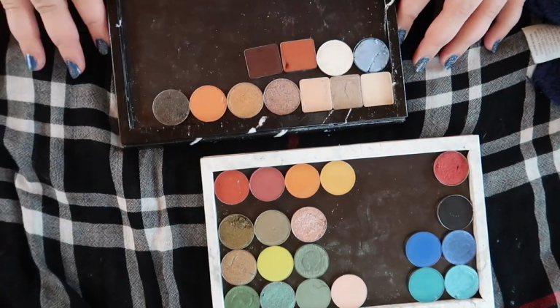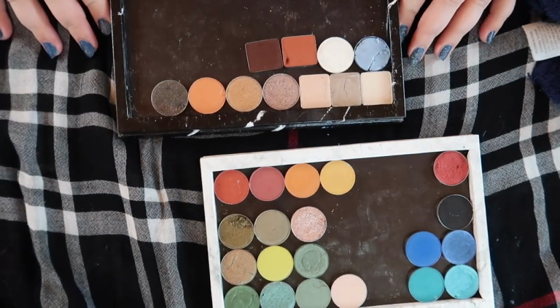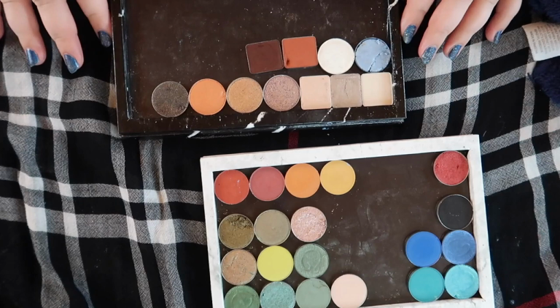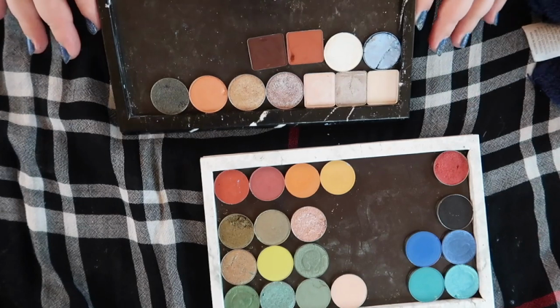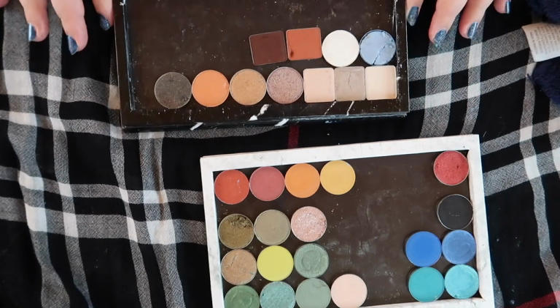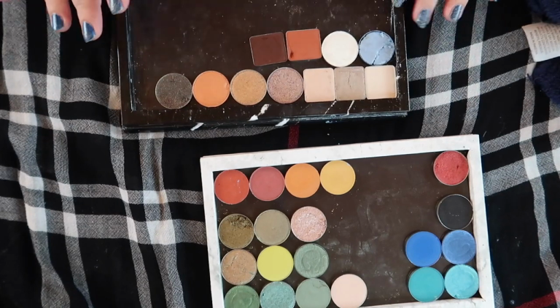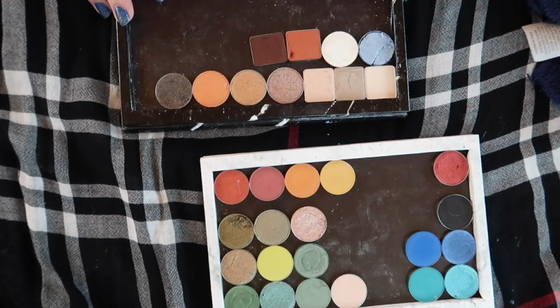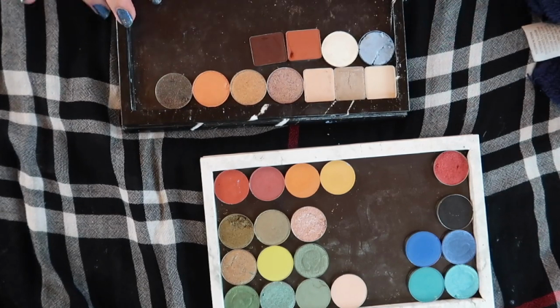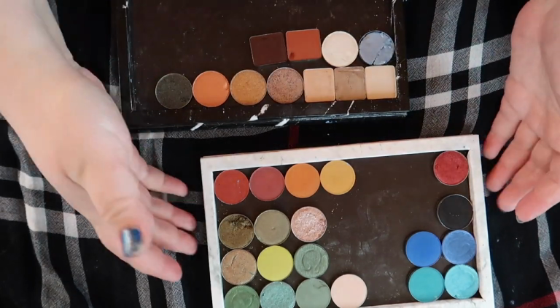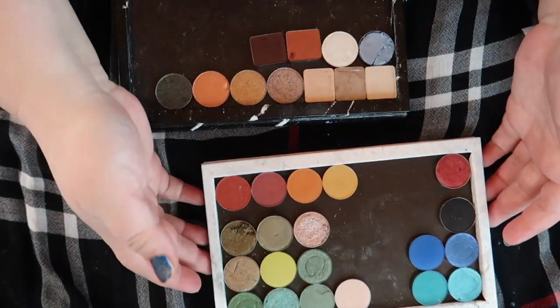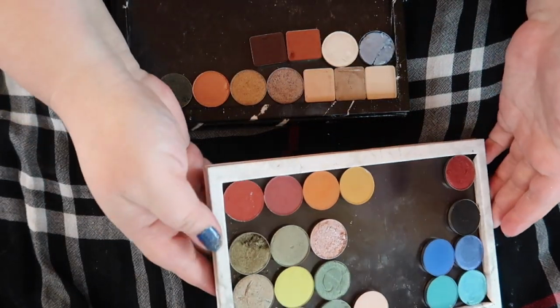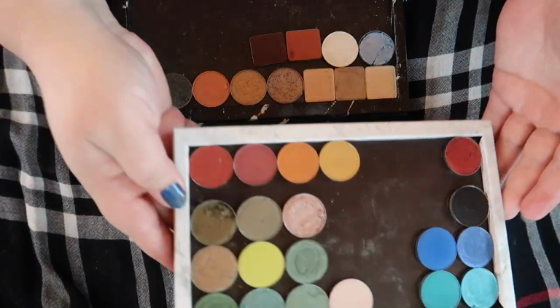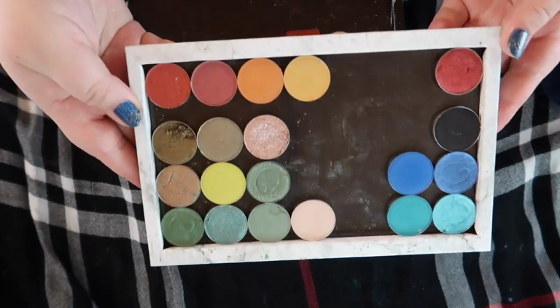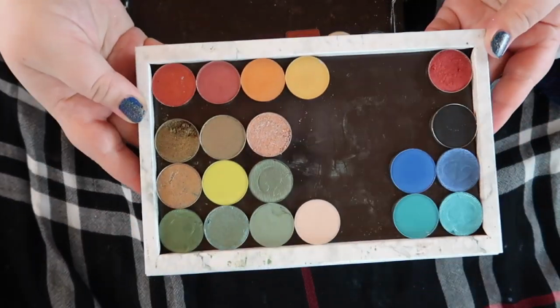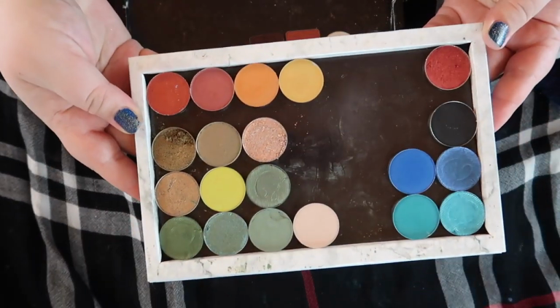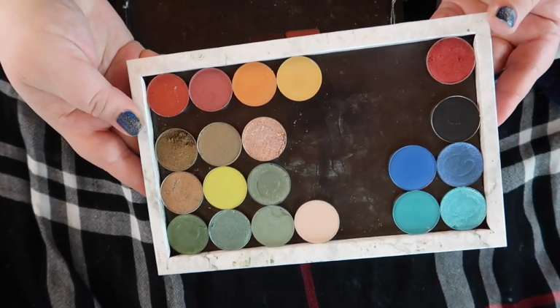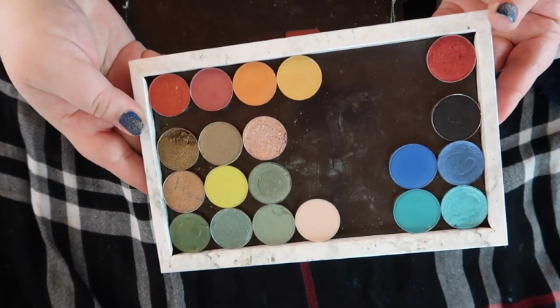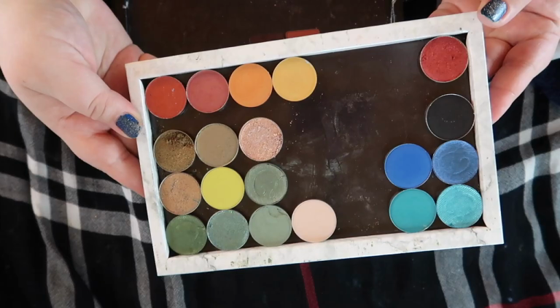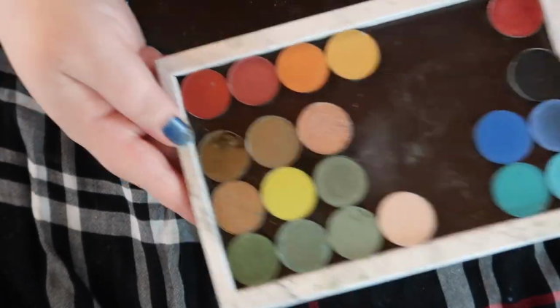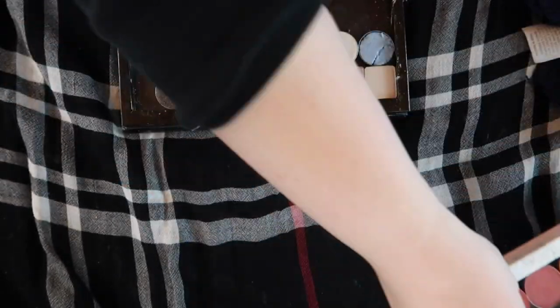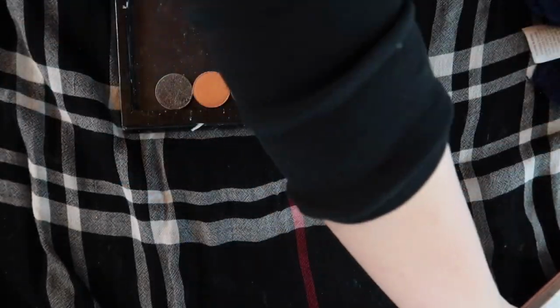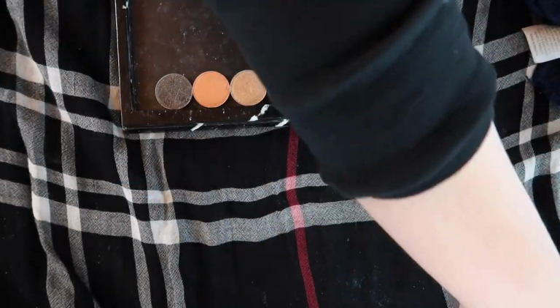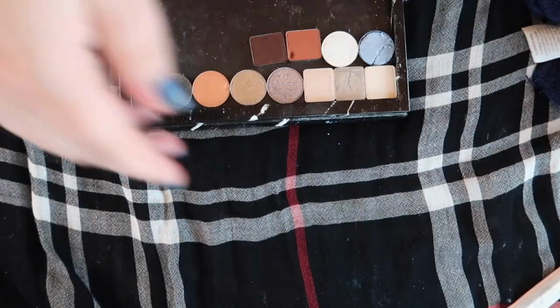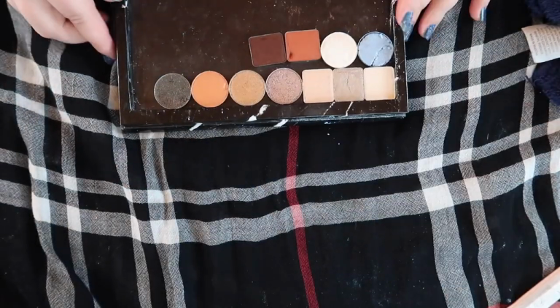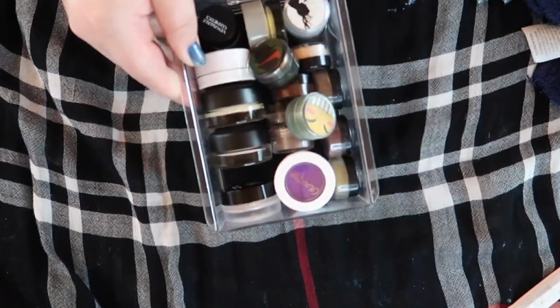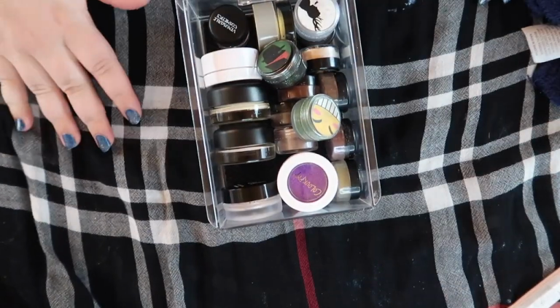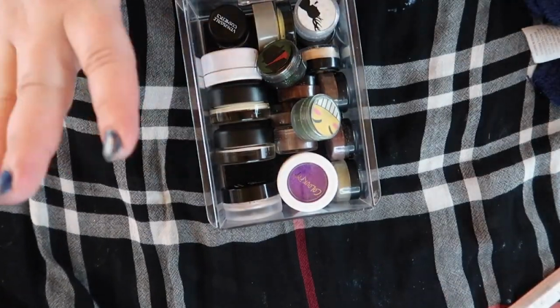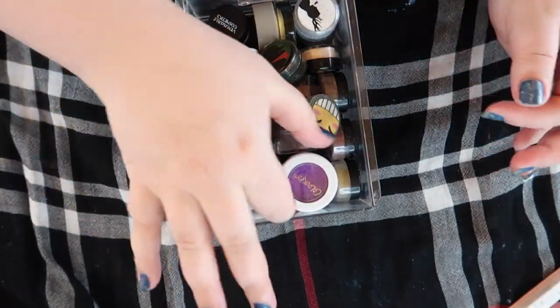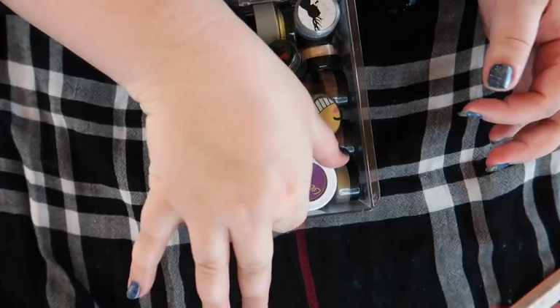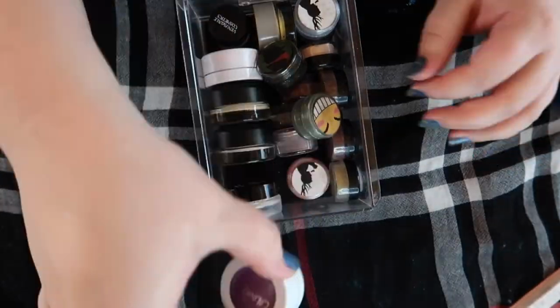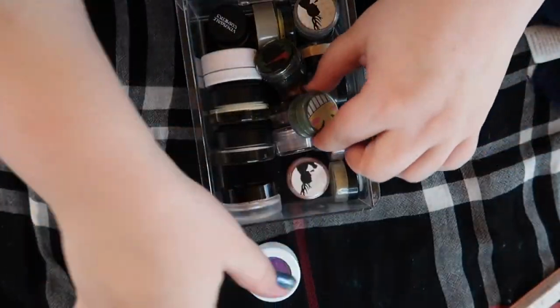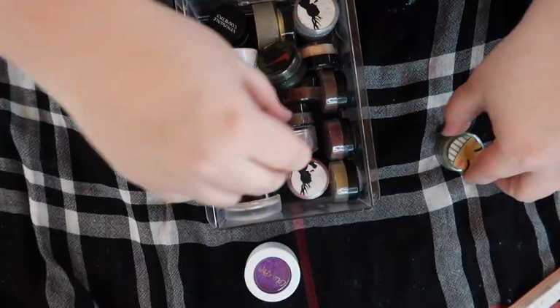So far, everything in this black seat palette we are decluttering, and everything in this one we are going to be keeping. All right, let's move on to these individual shadows.